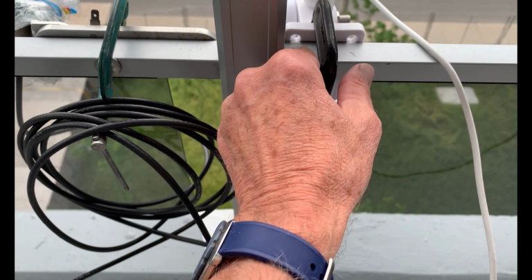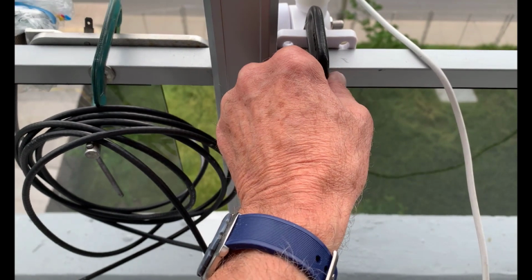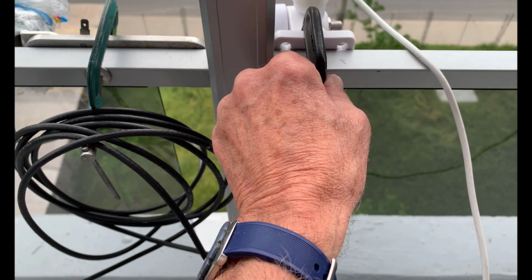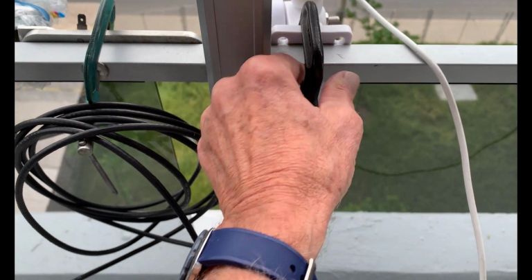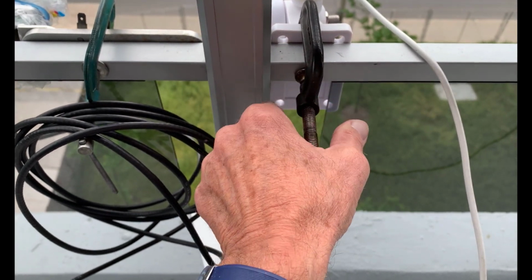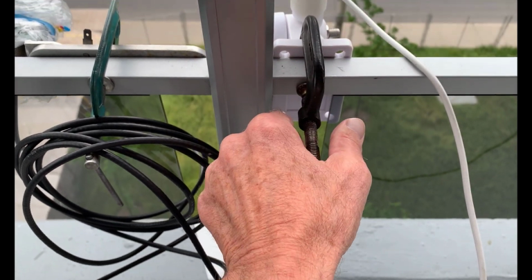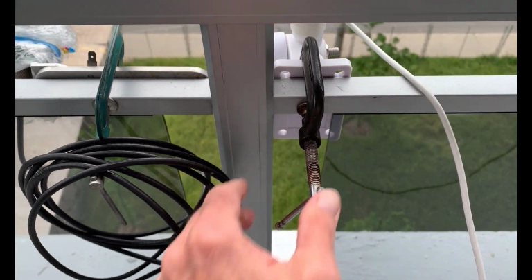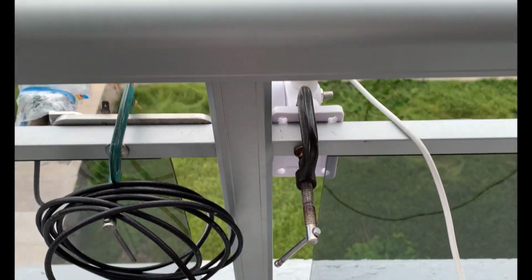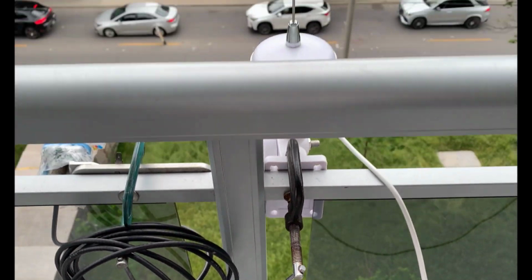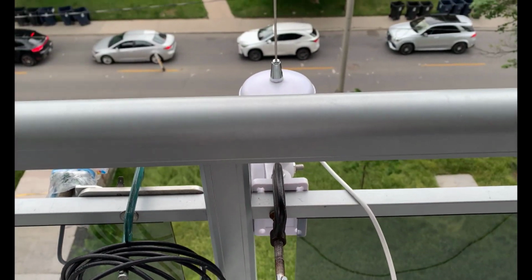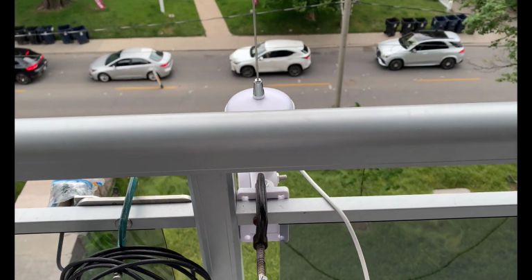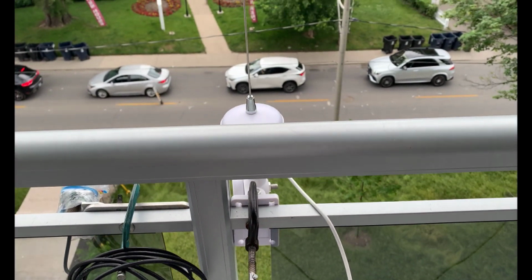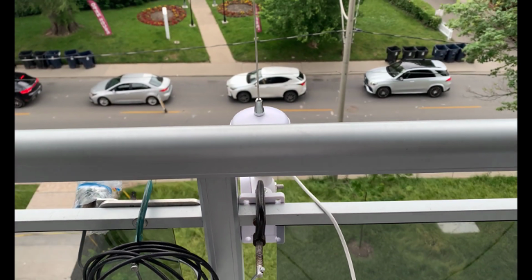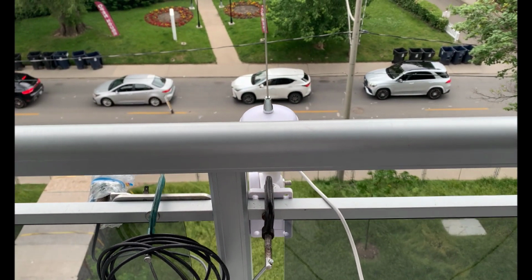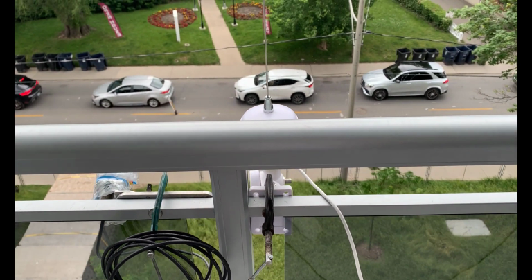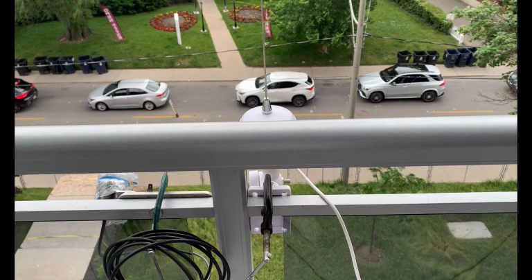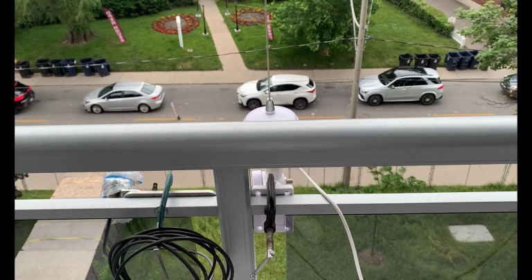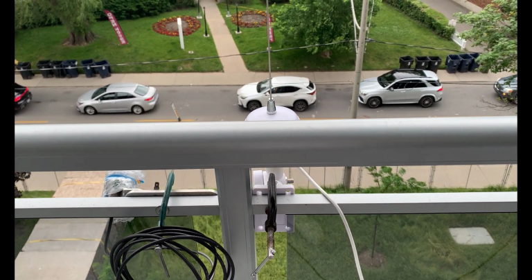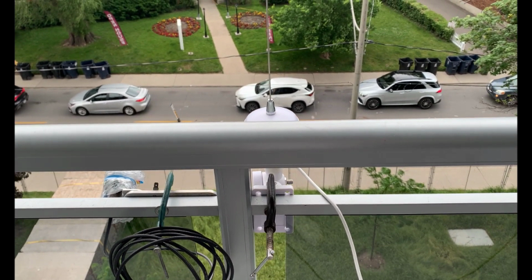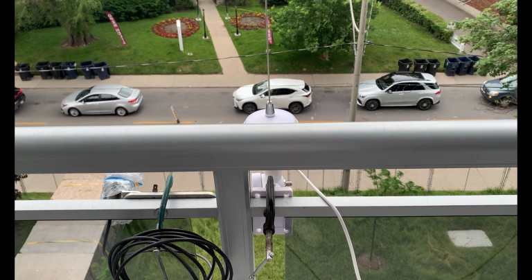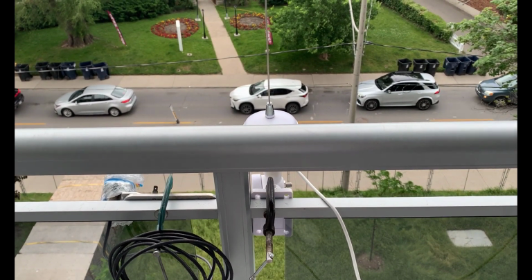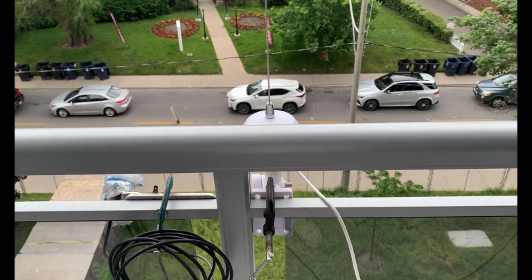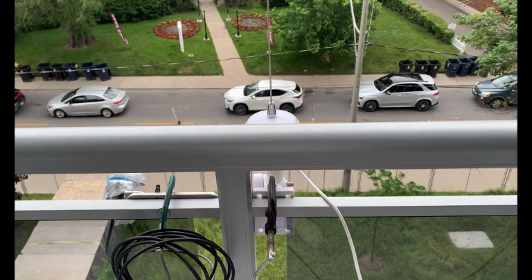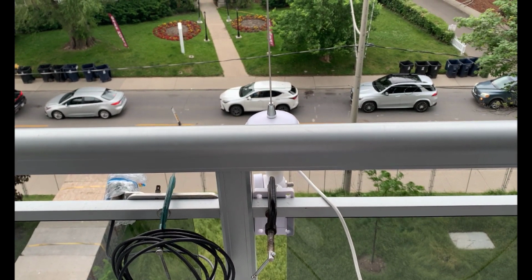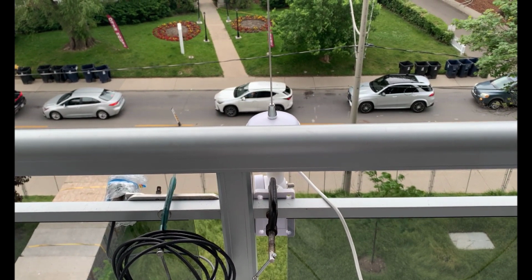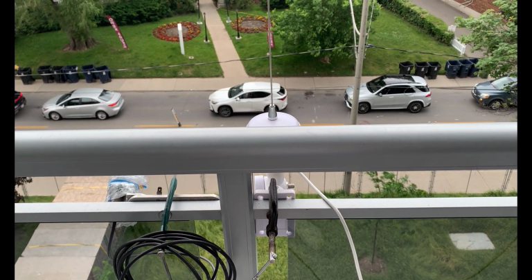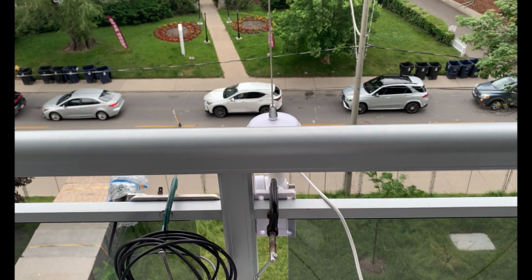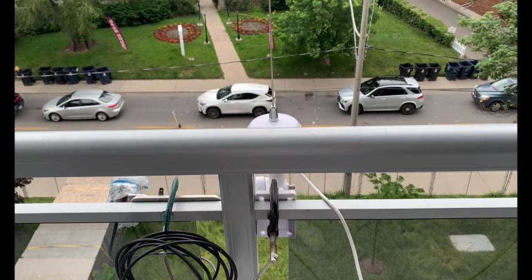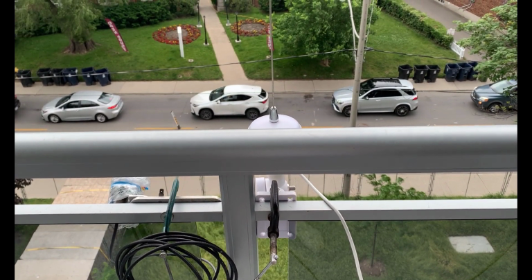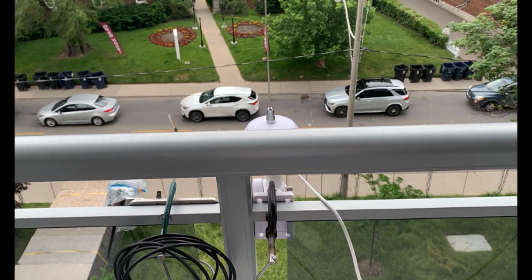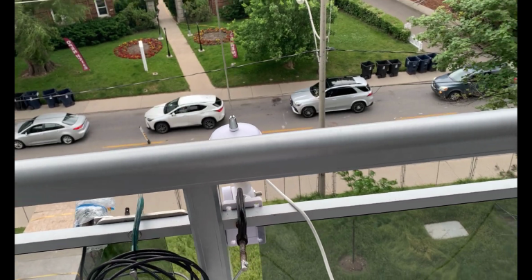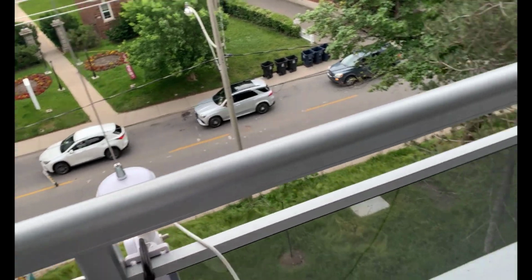I've got a C-clamp to firmly secure it. So I'm pretty amazed, actually. I'm quite a ways away from the harbour, and I'm actually receiving some AIS contacts. So let's go inside.